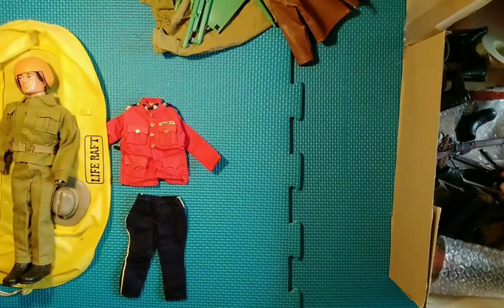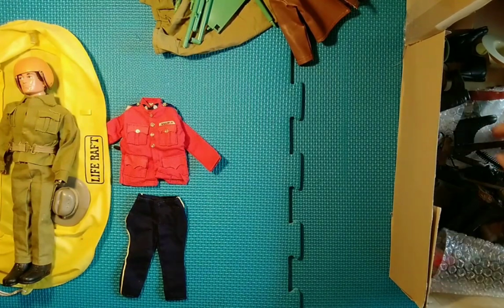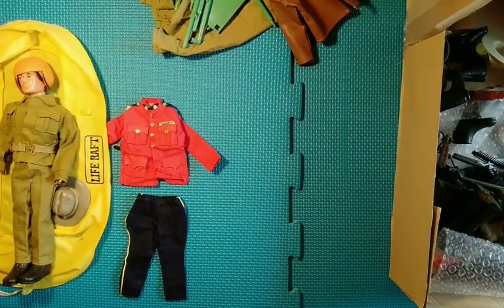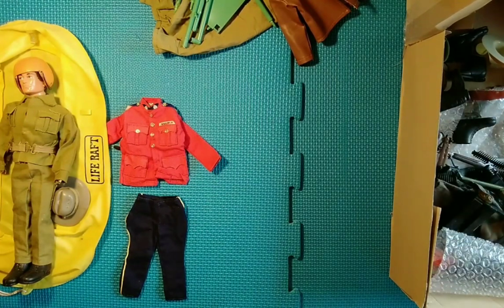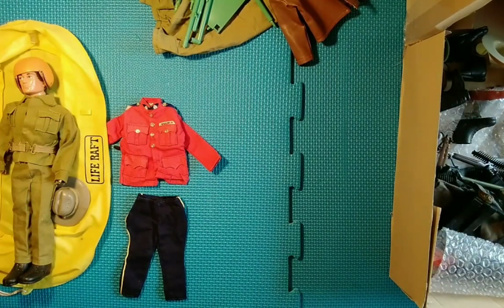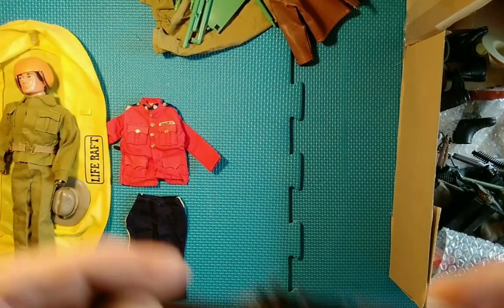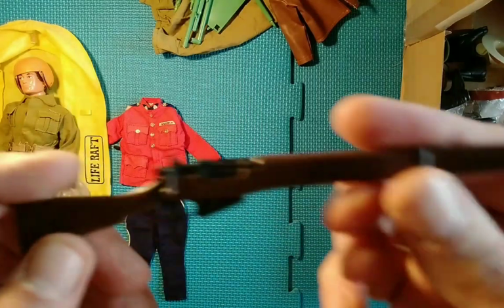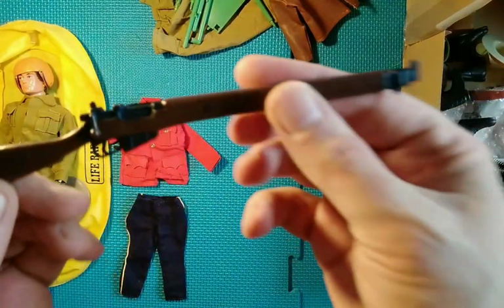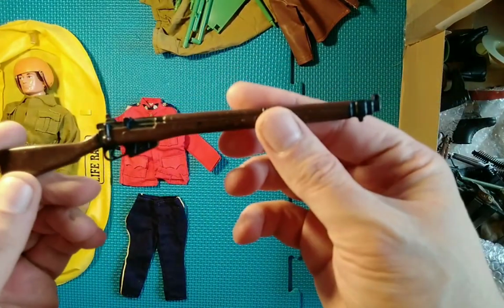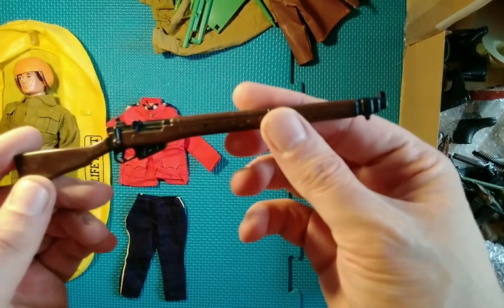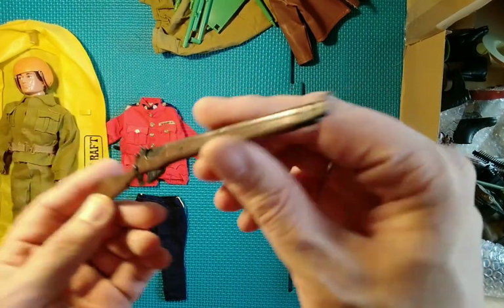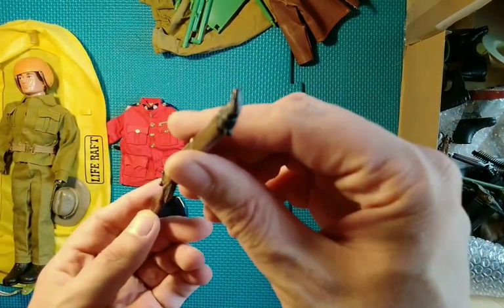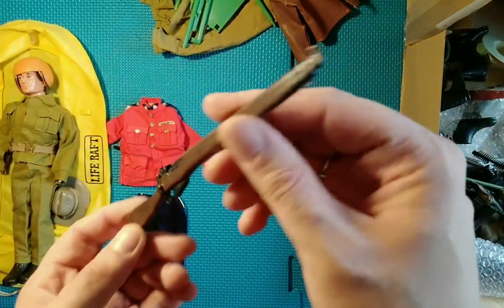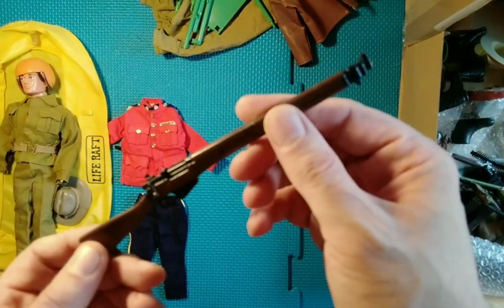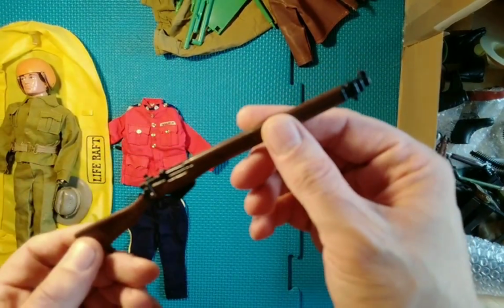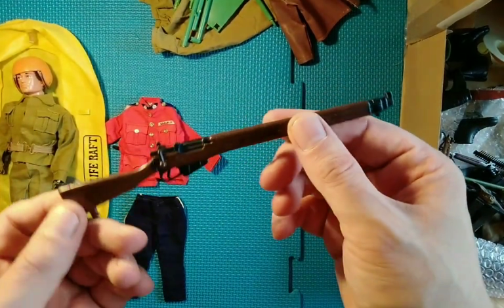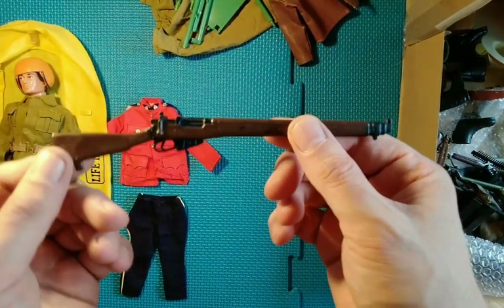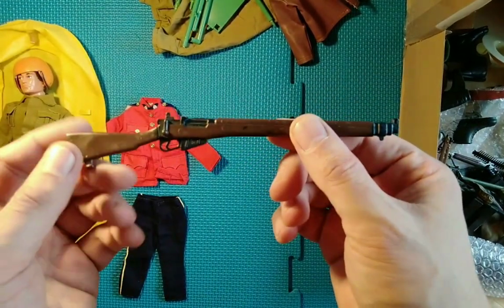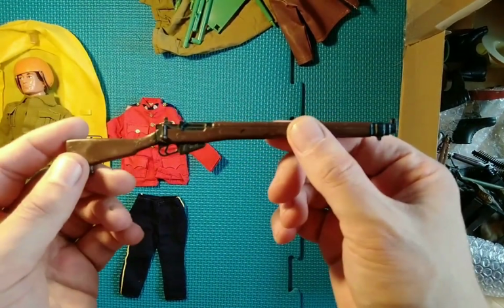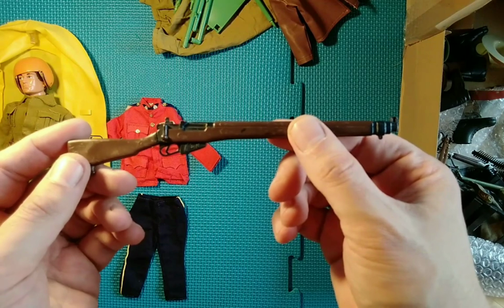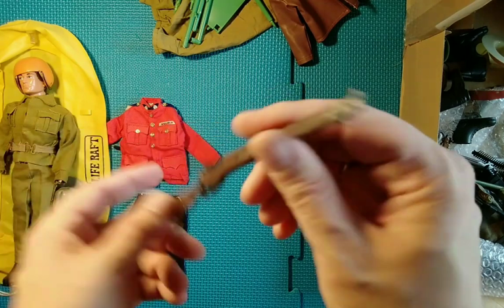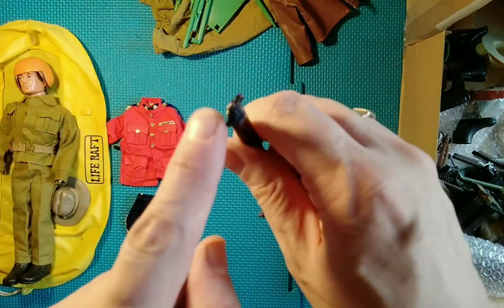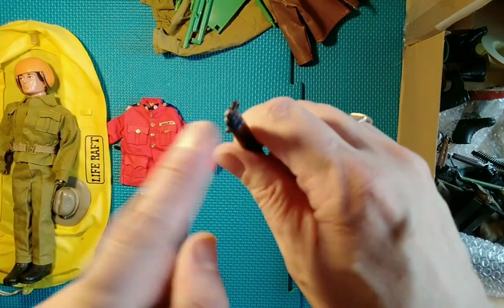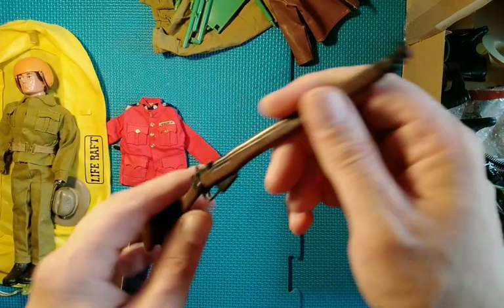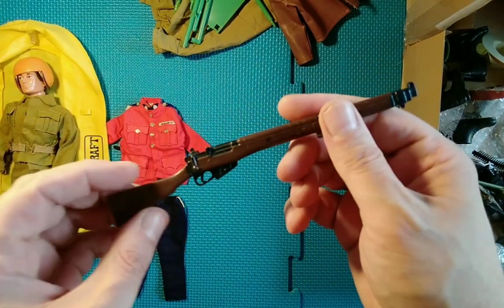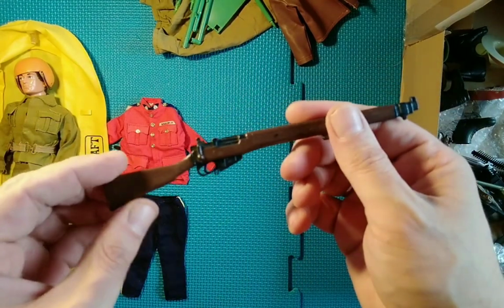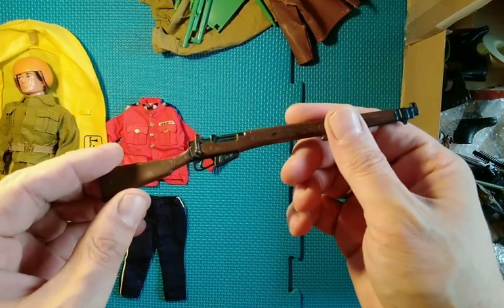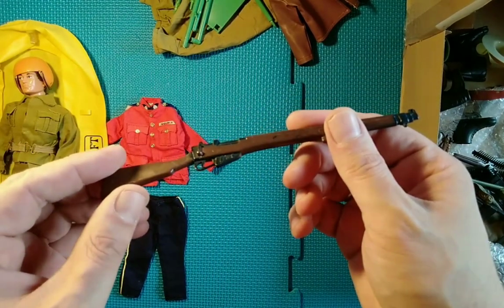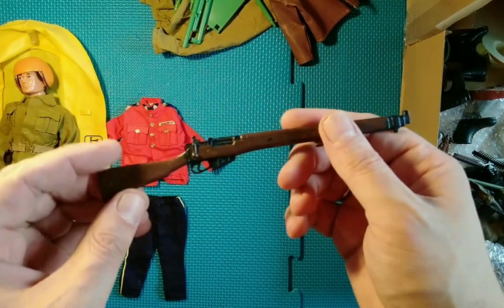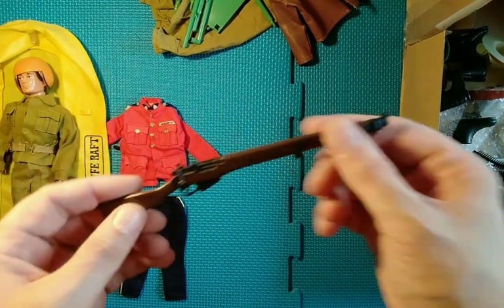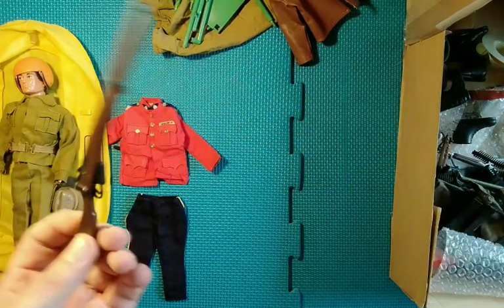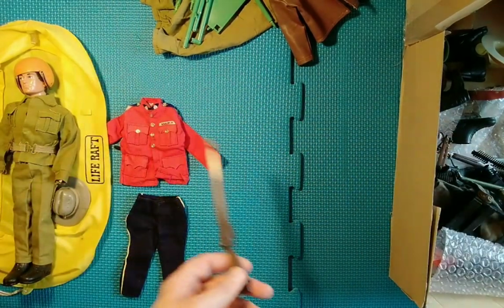We have a Lee Enfield here — it's quite a sought-after piece. Unfortunately it's missing the tip of the barrel, but it's still worth a few quid though.